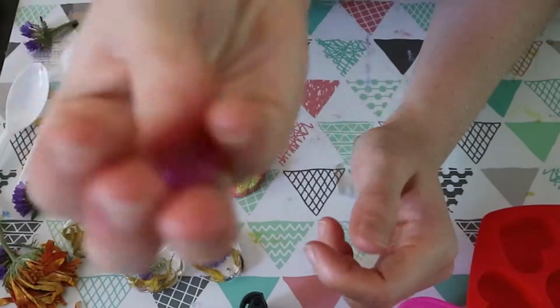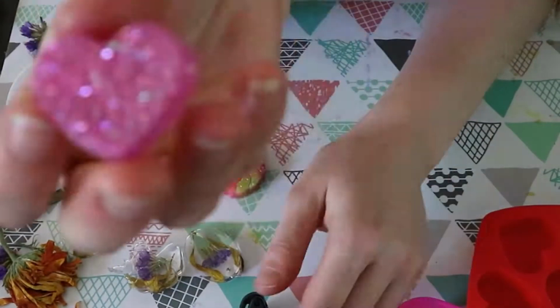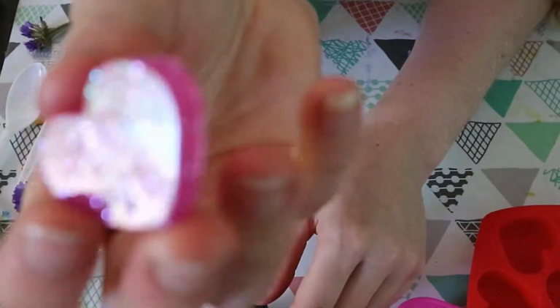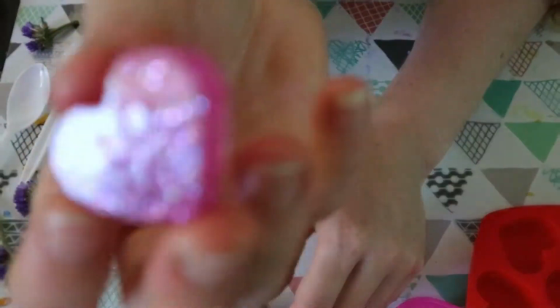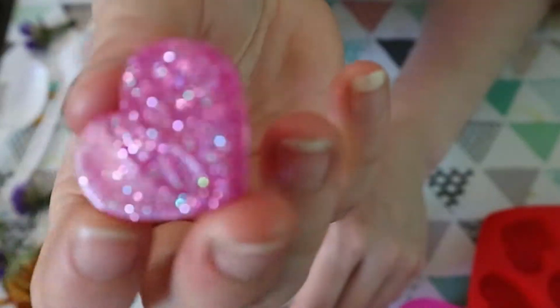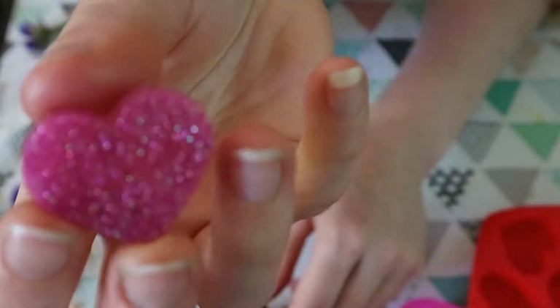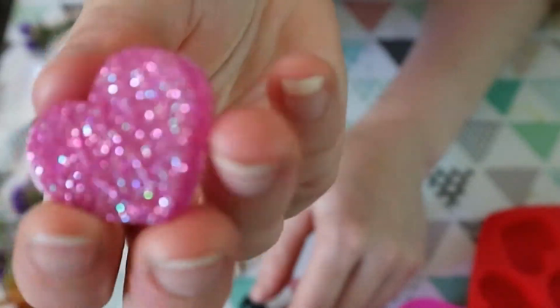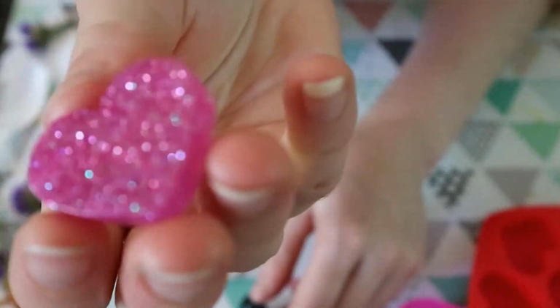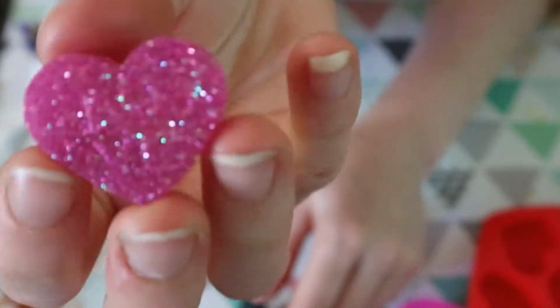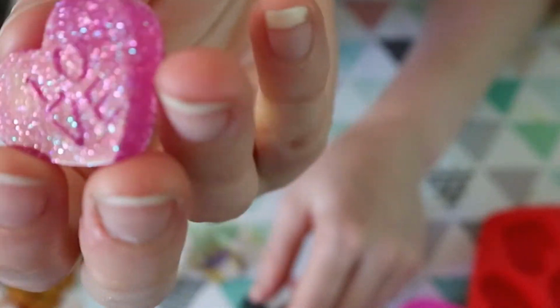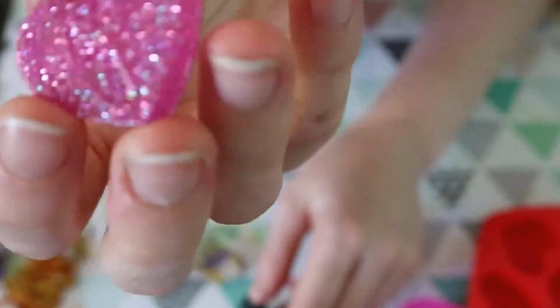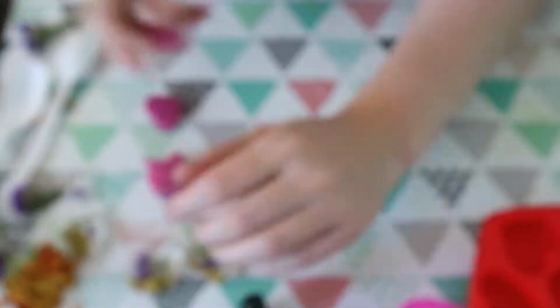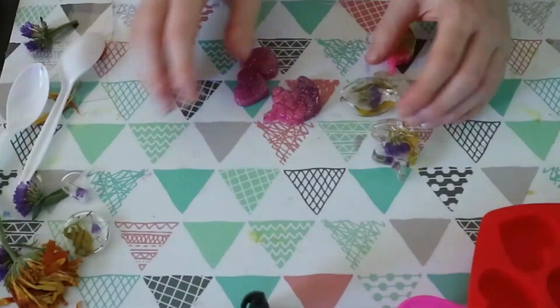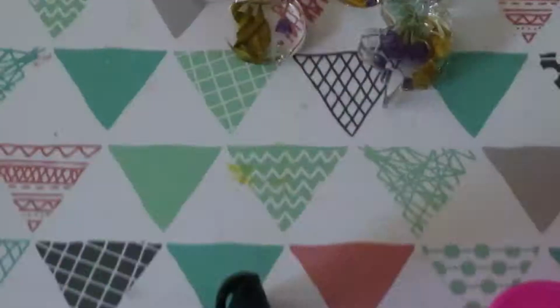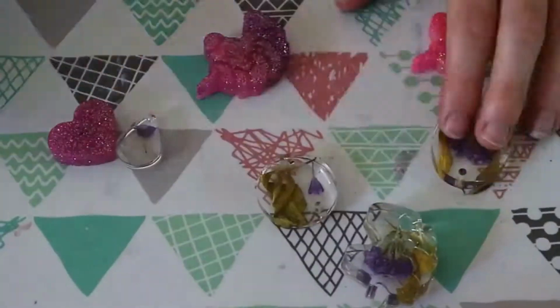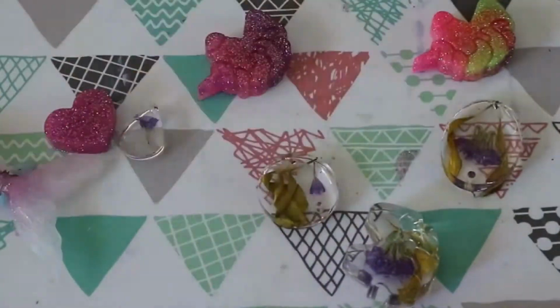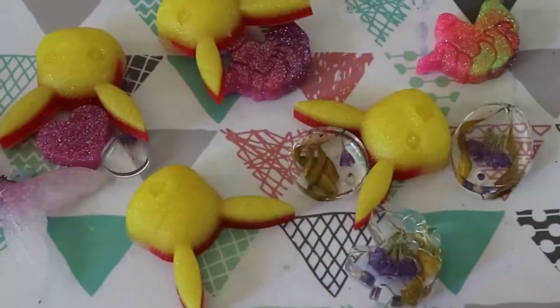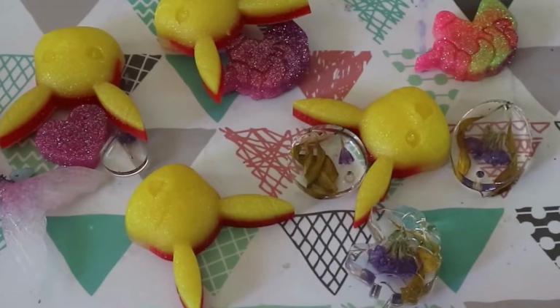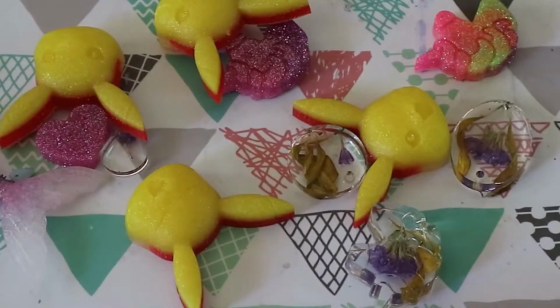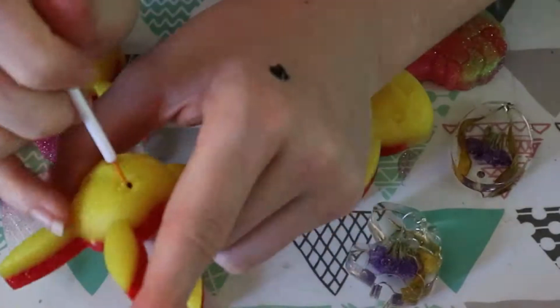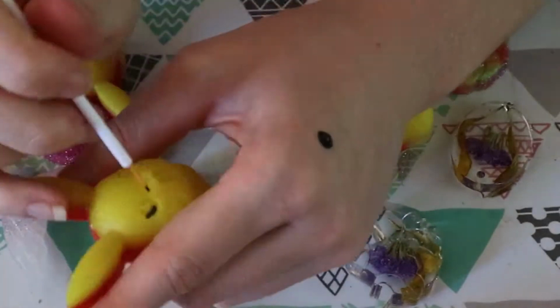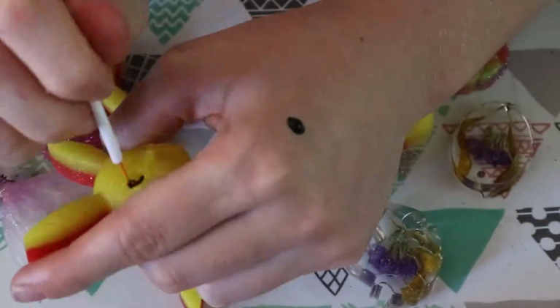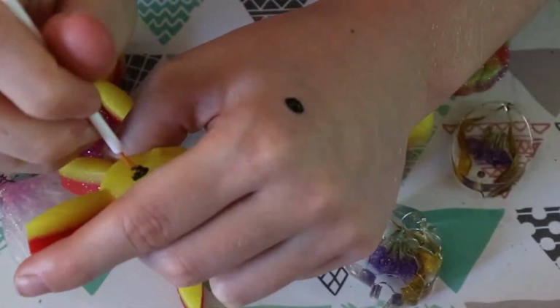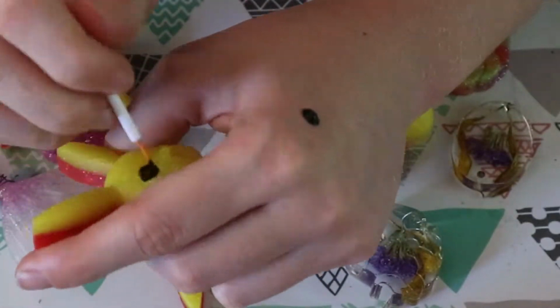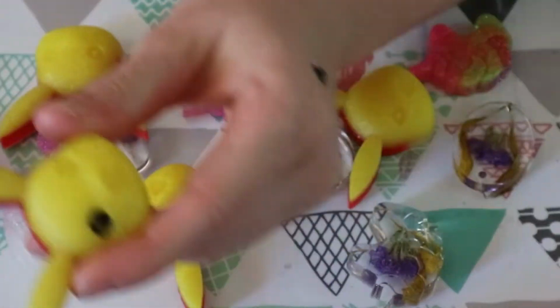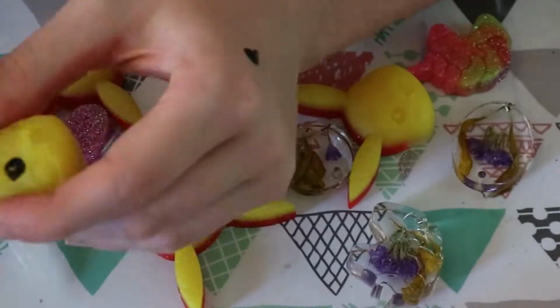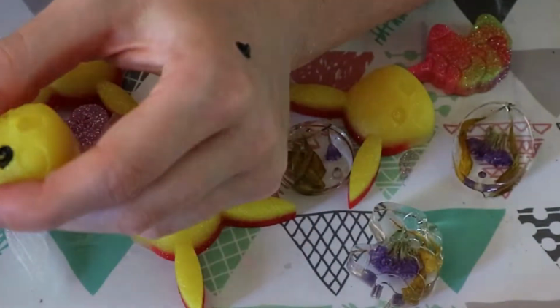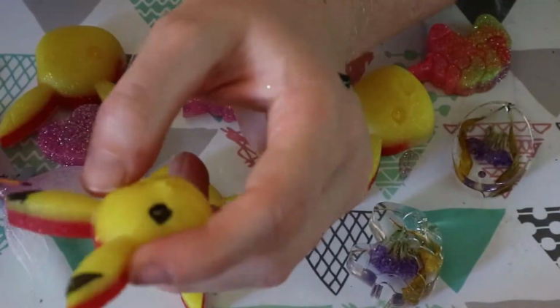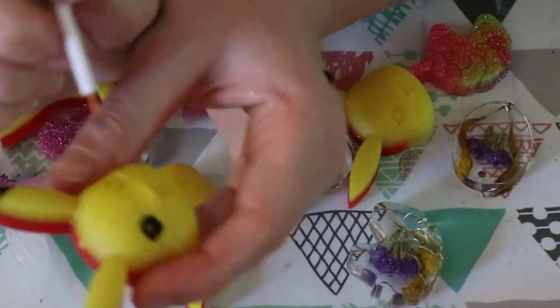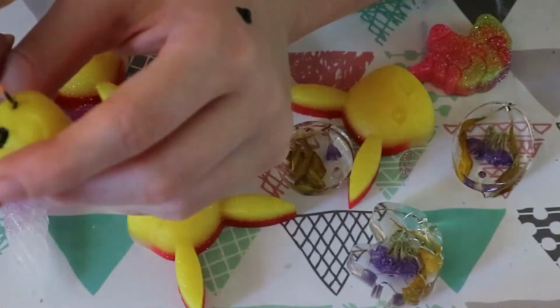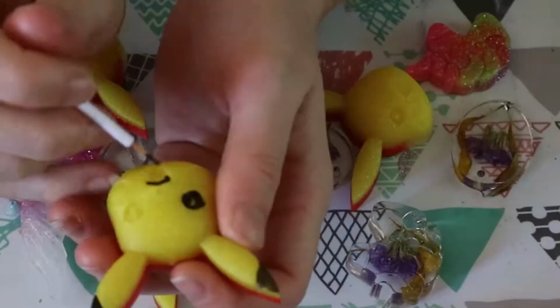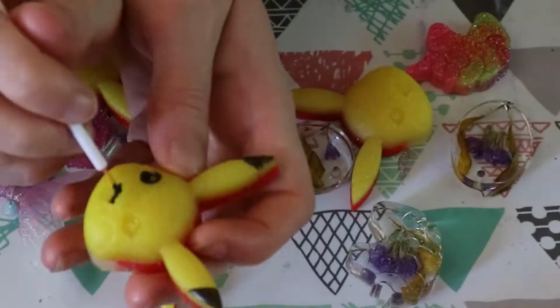It was also Valentine's Day recently, which I'm sure you know if you're watching this around the same sort of time. So I made some little candy hearts with a mold that my mom got me.